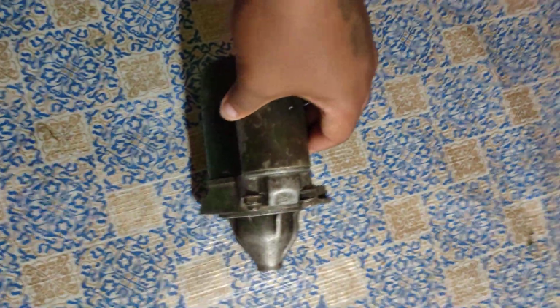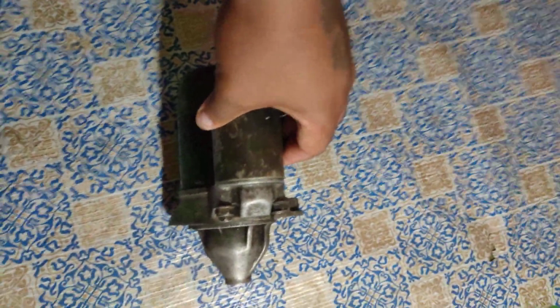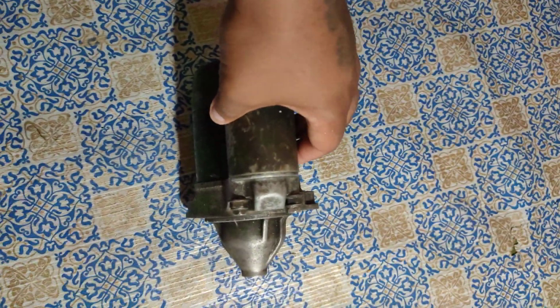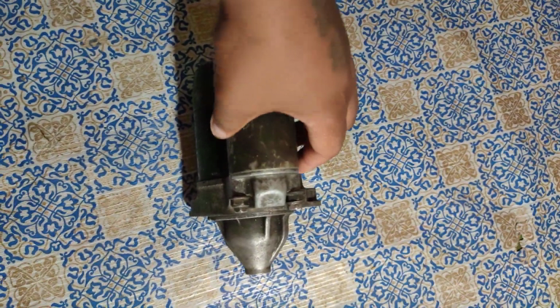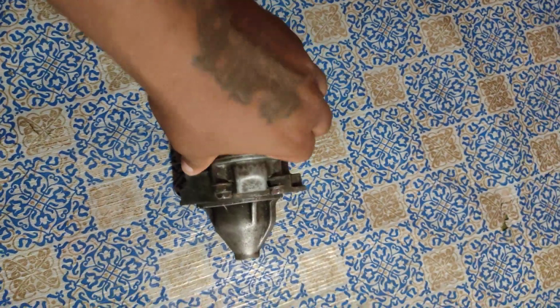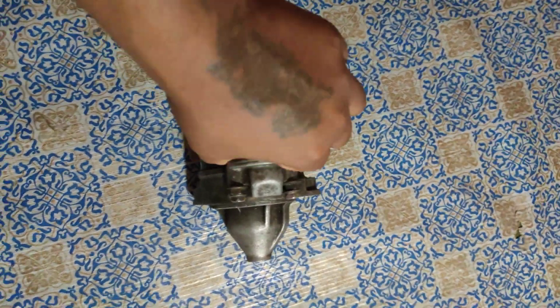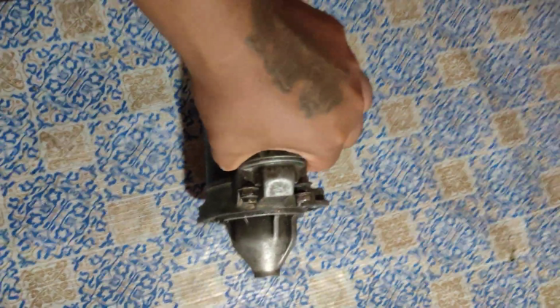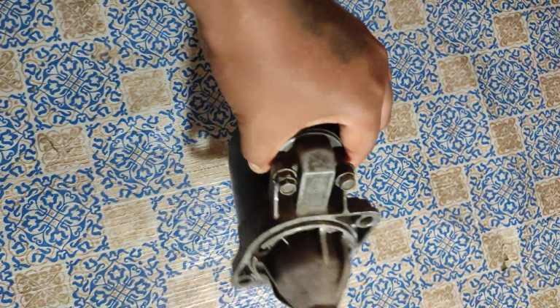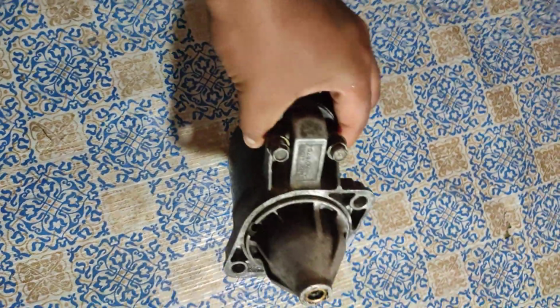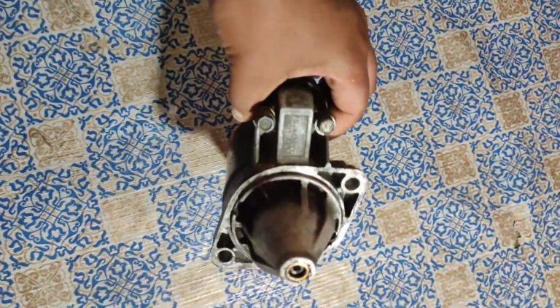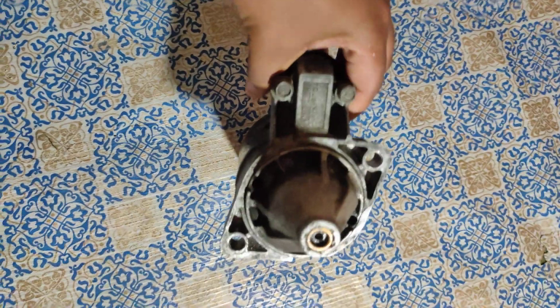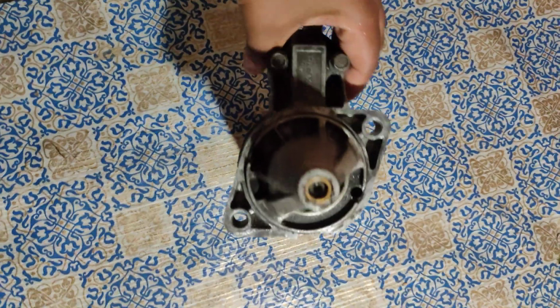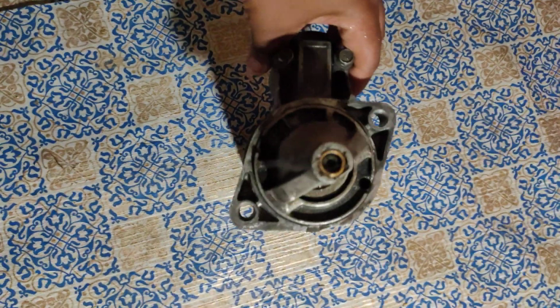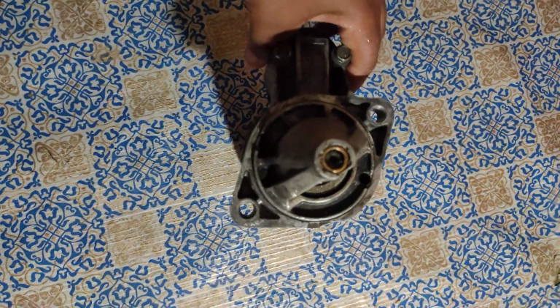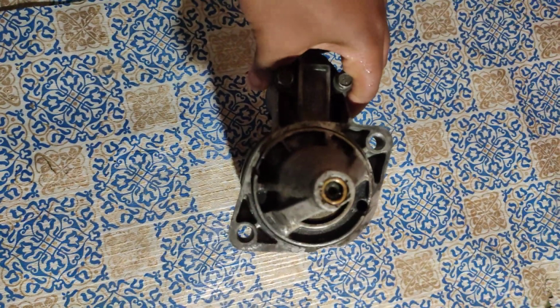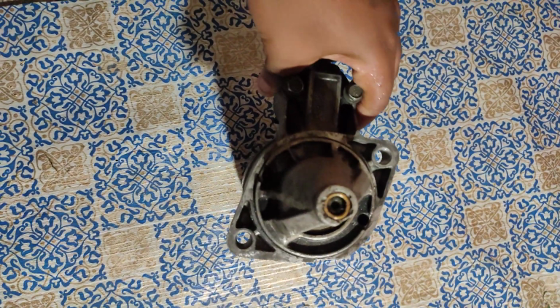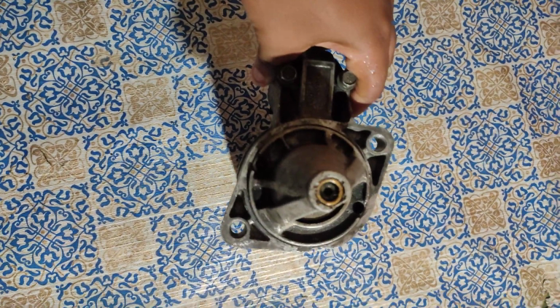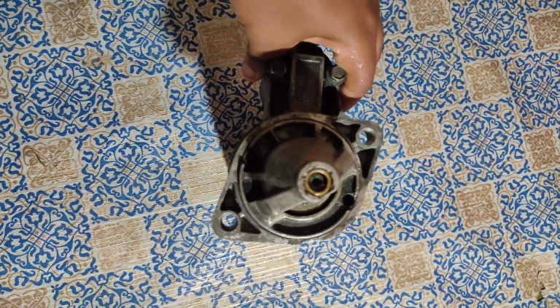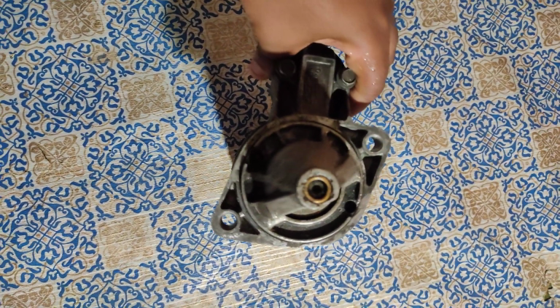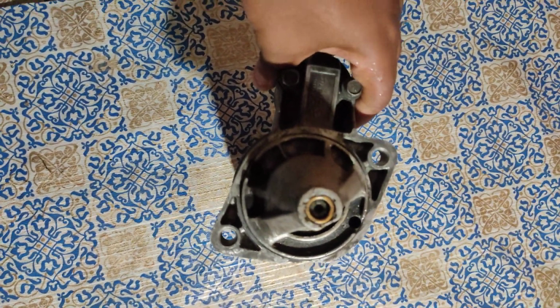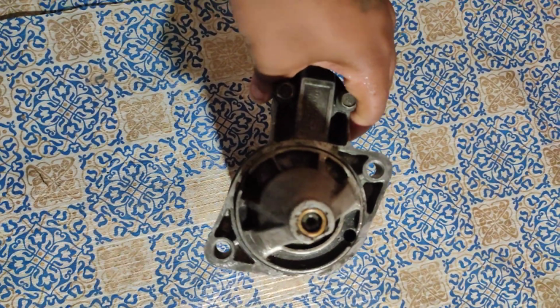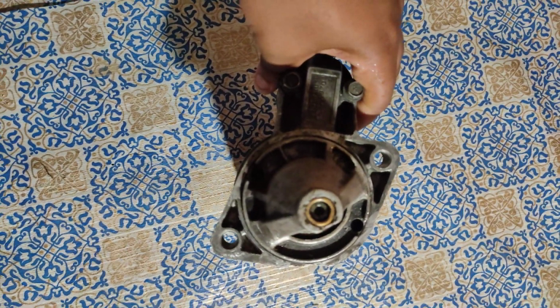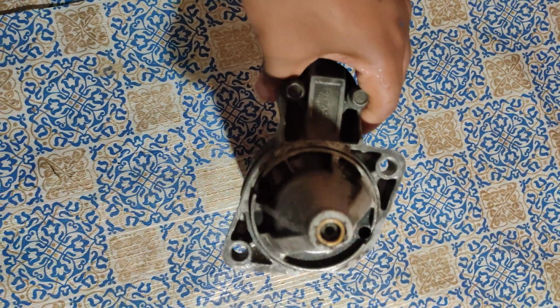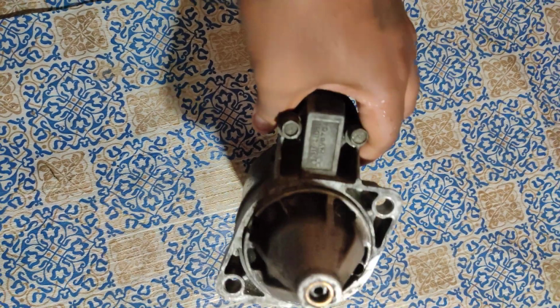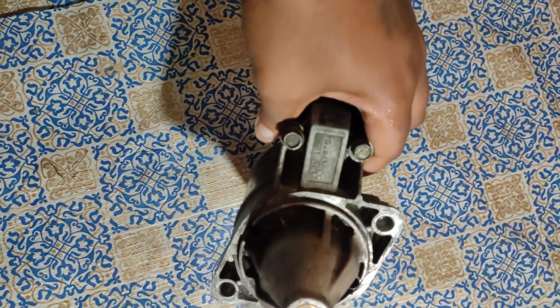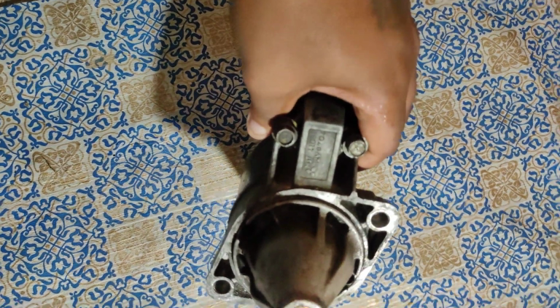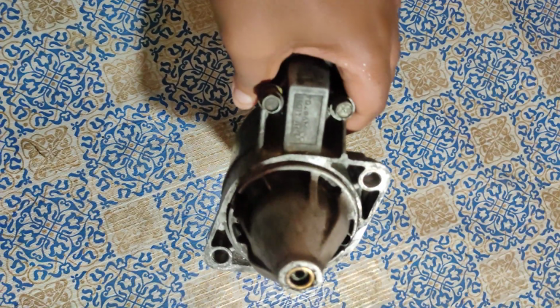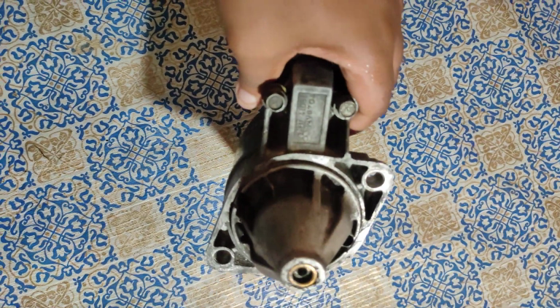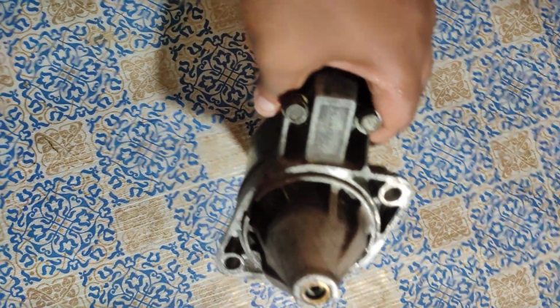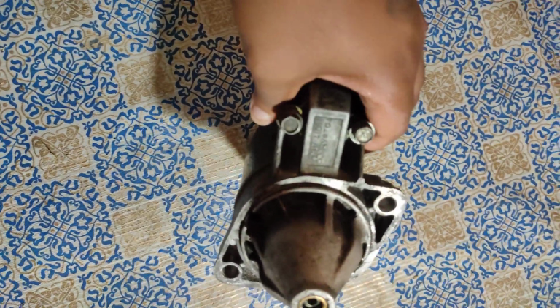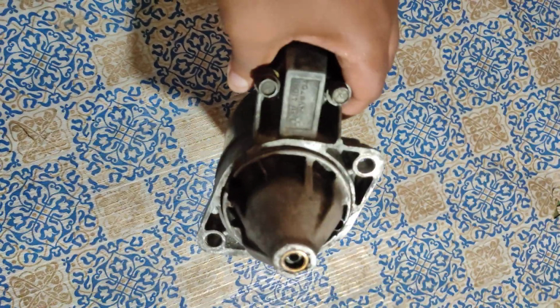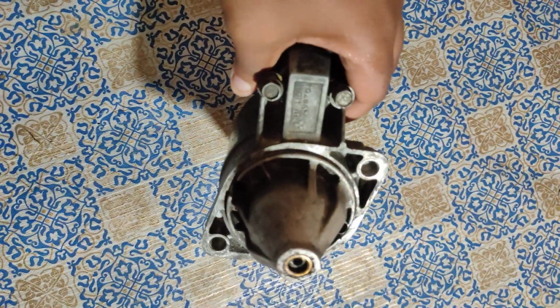Hi guys, it's your boy Critical Jimmy. I want to give you guys a little pointer here about if you're looking for a 4G63 starter and you're not using the original one — things that could actually go wrong.